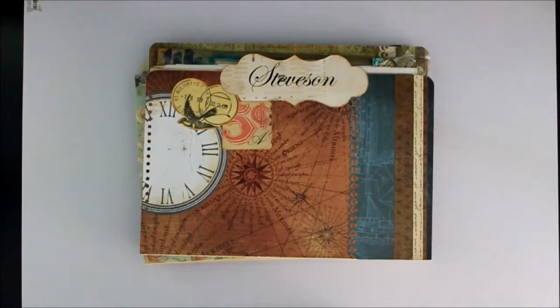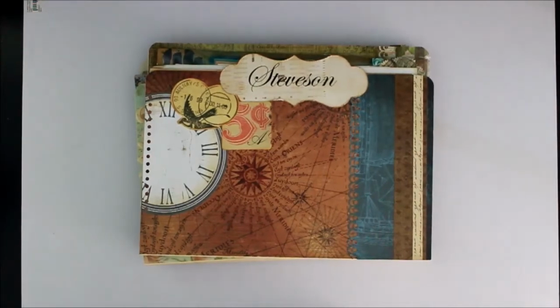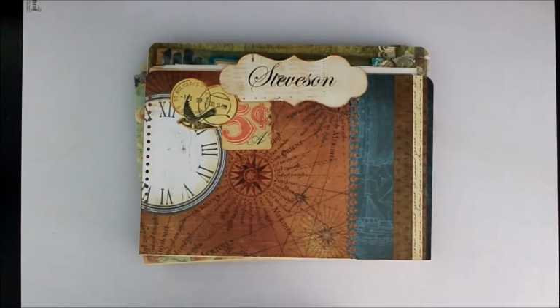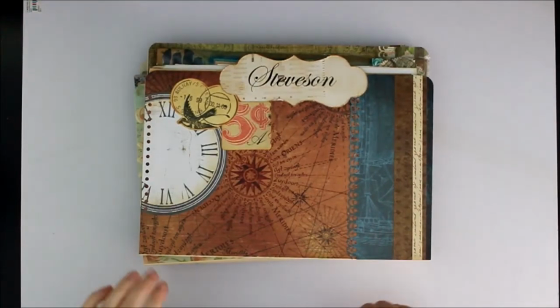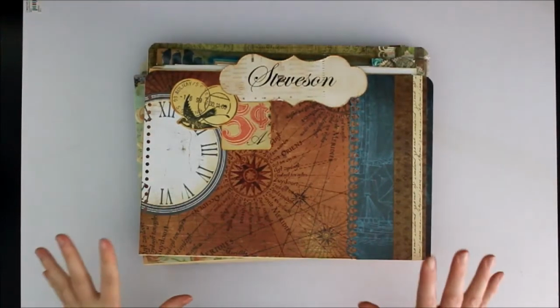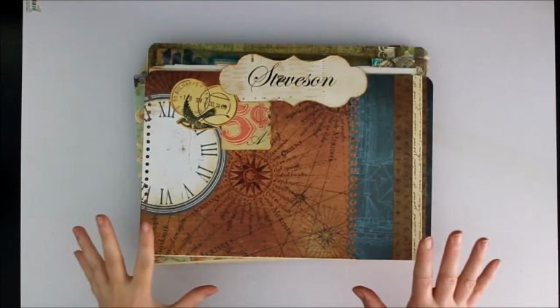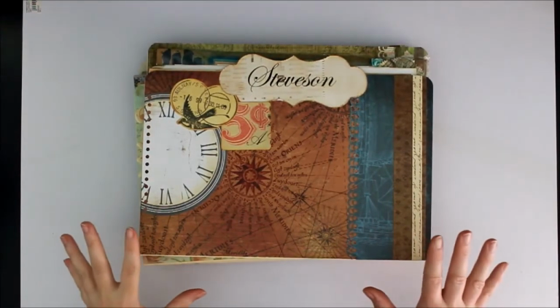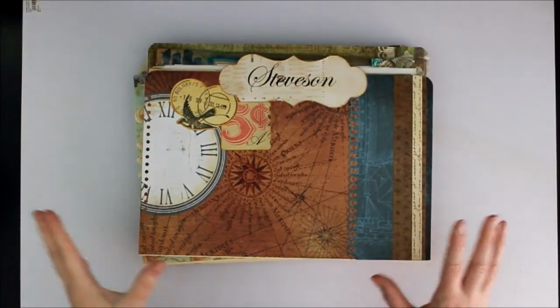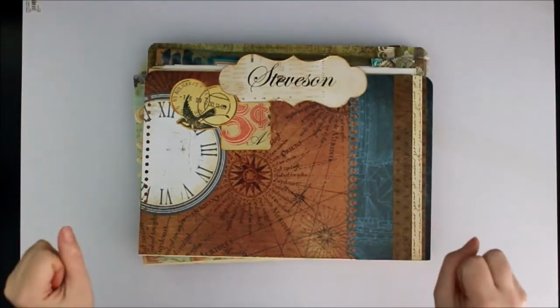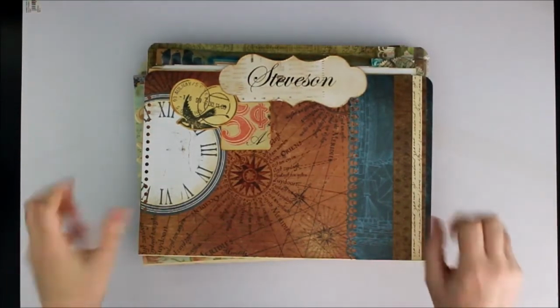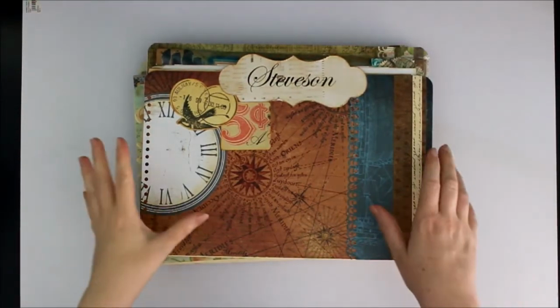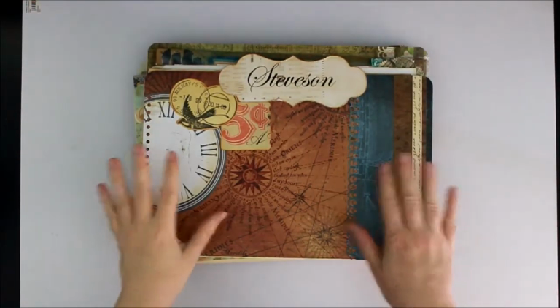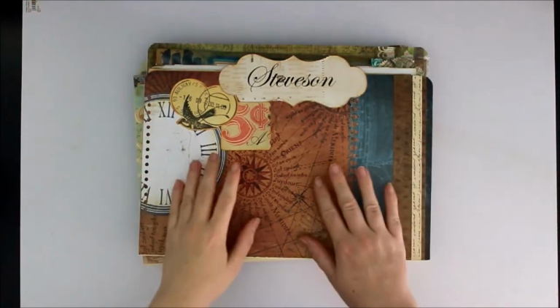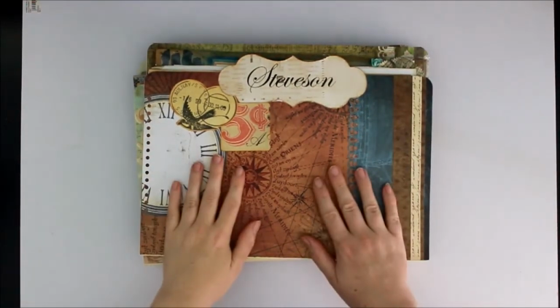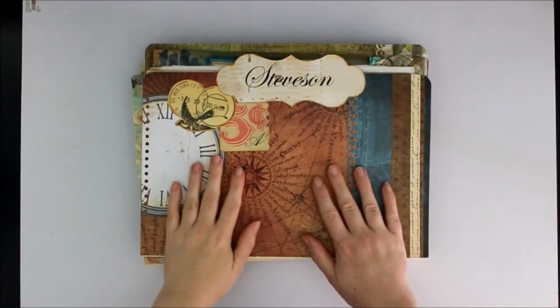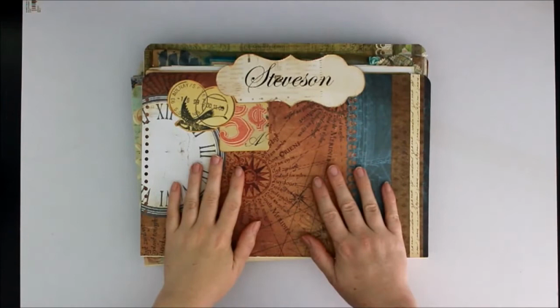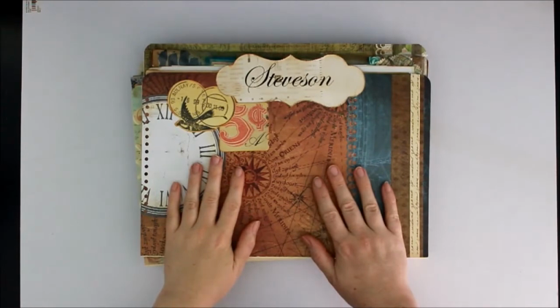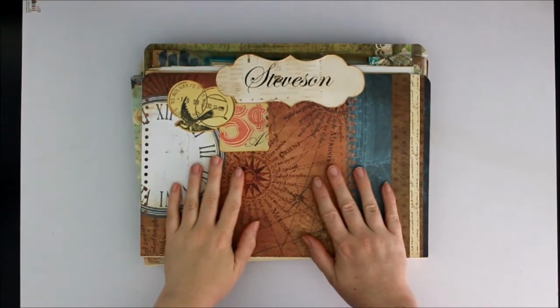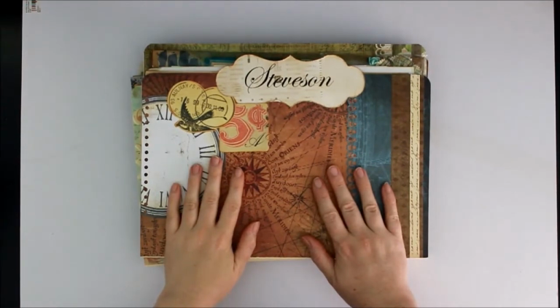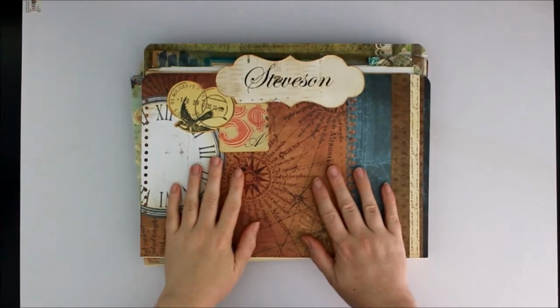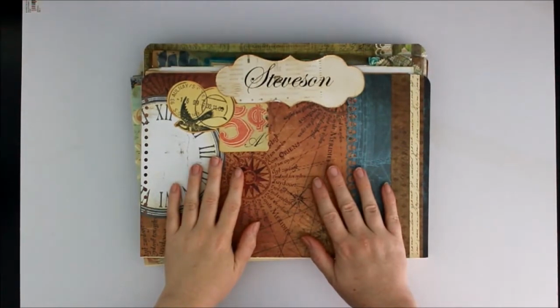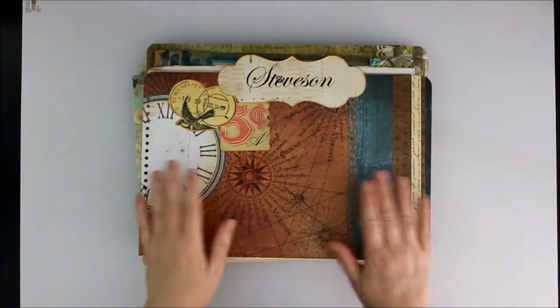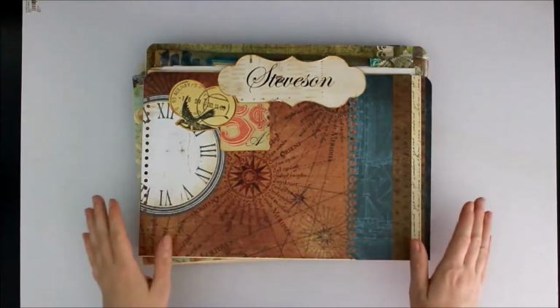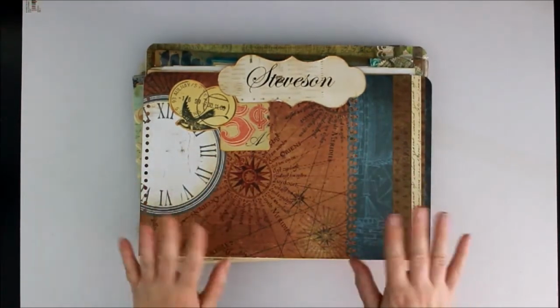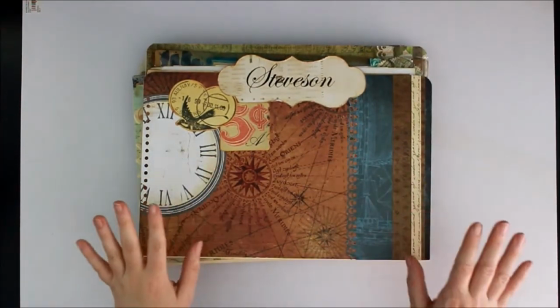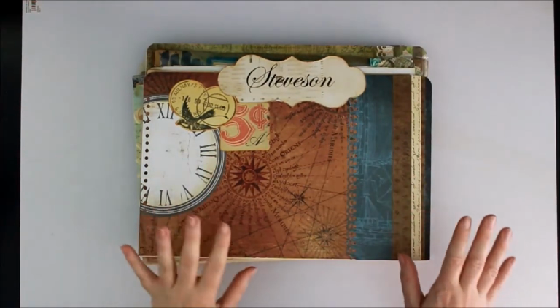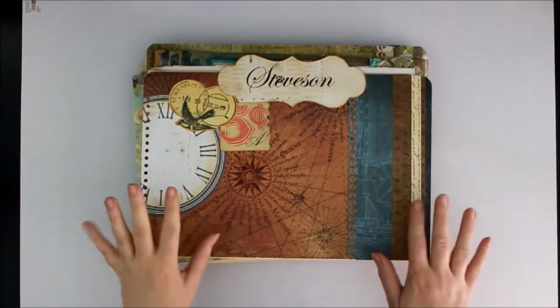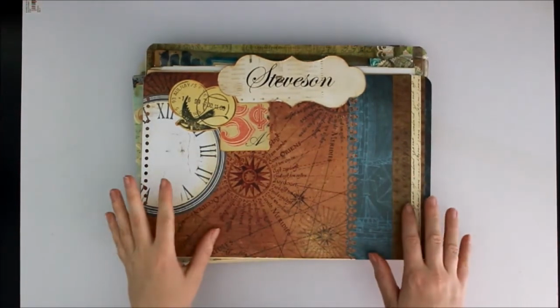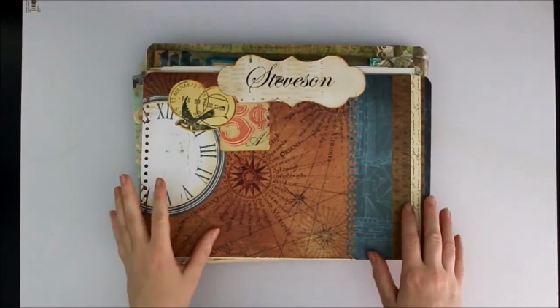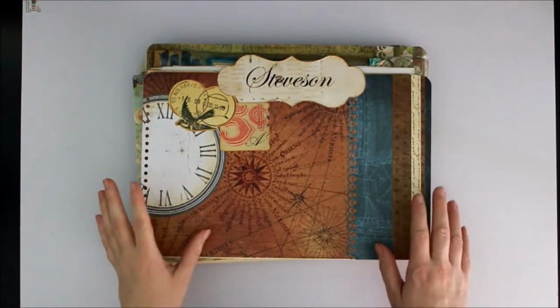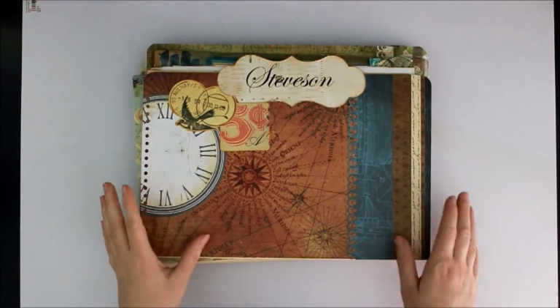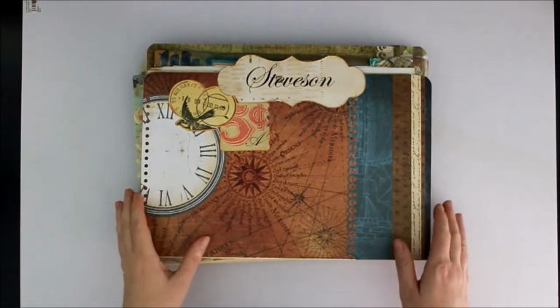Hi everyone, Kerry Jean Watson here. We're going to go through the first lot of files of my genealogy and memory files collection that I did a few years ago.